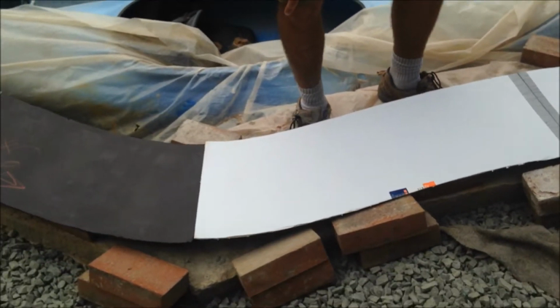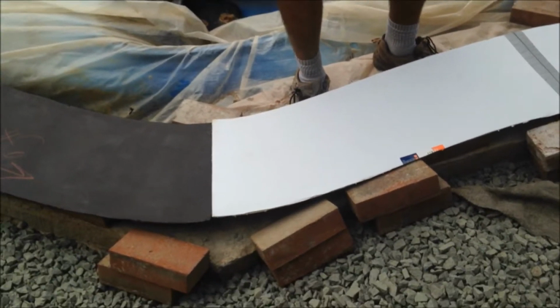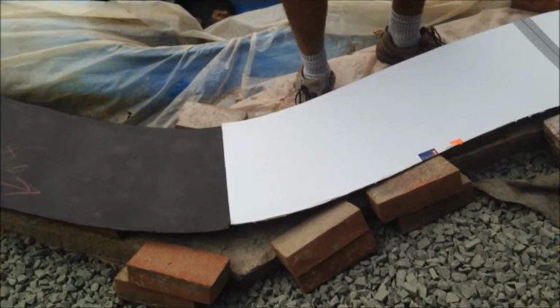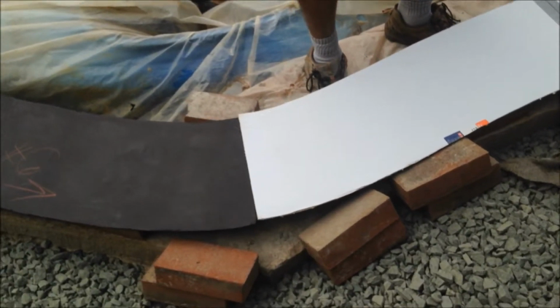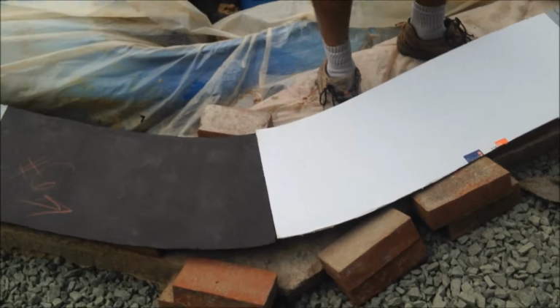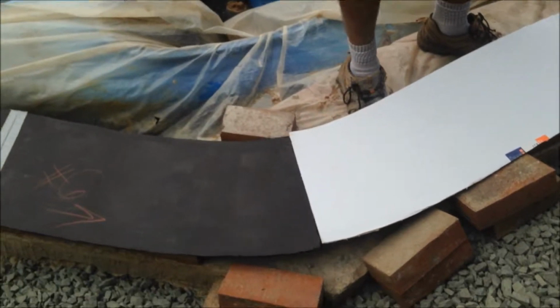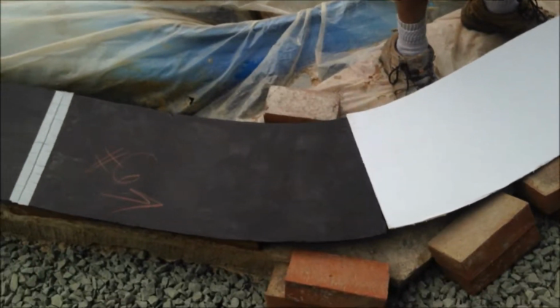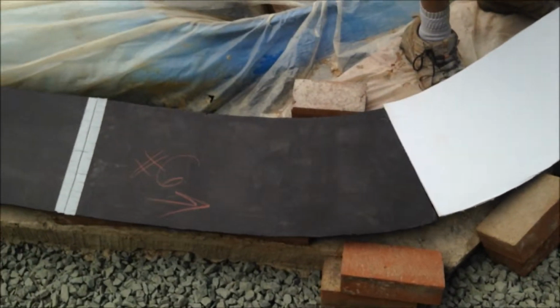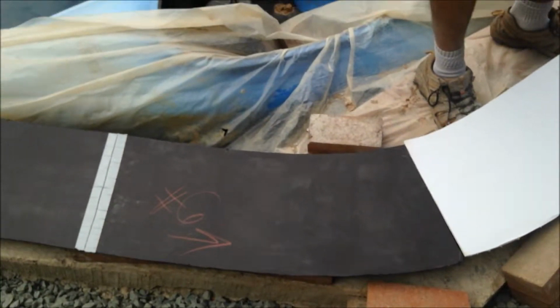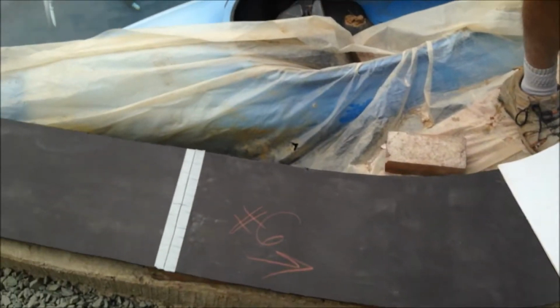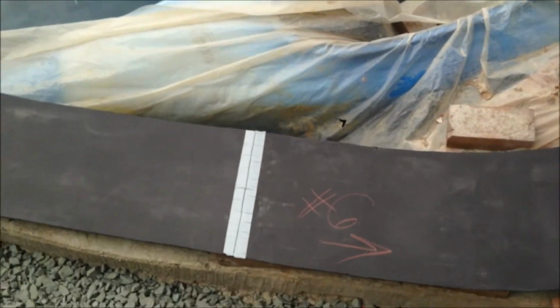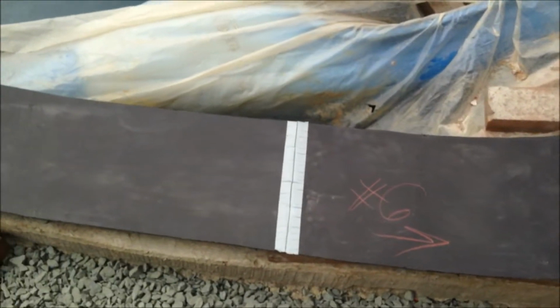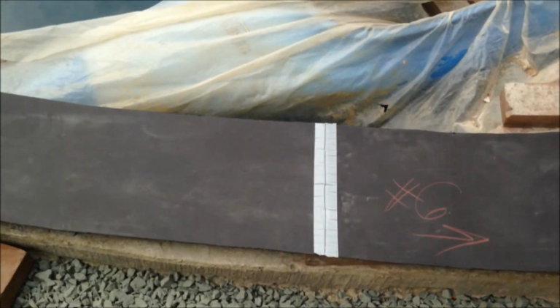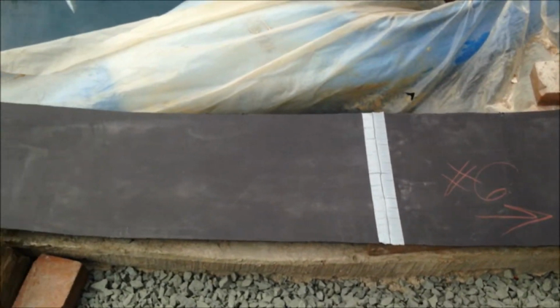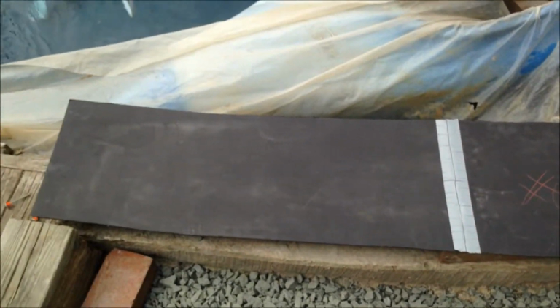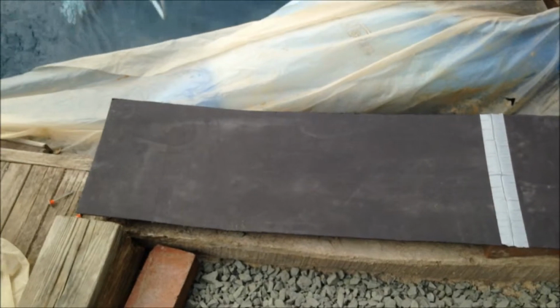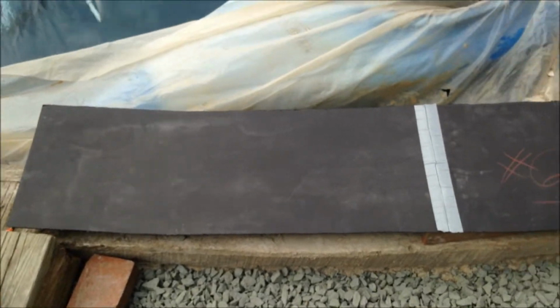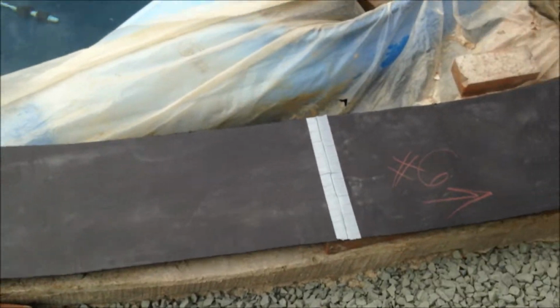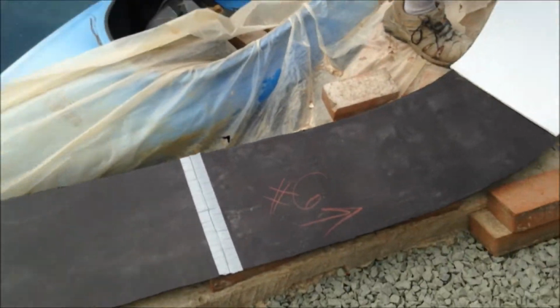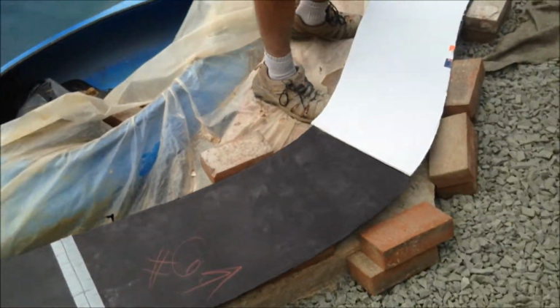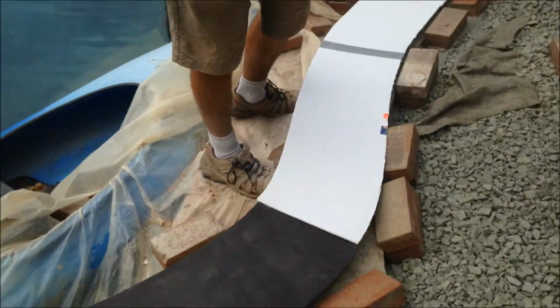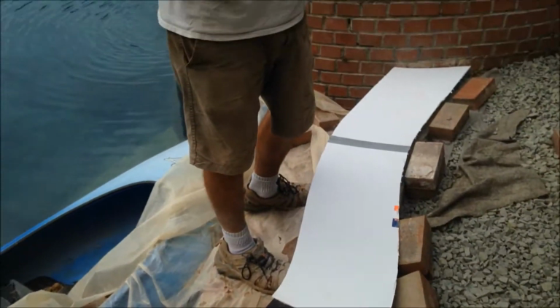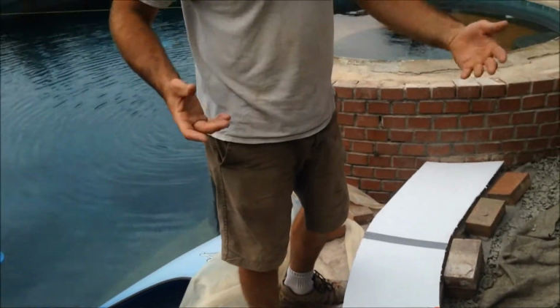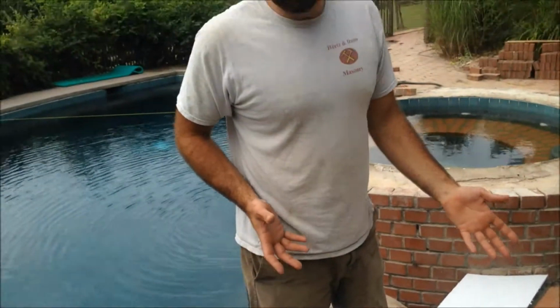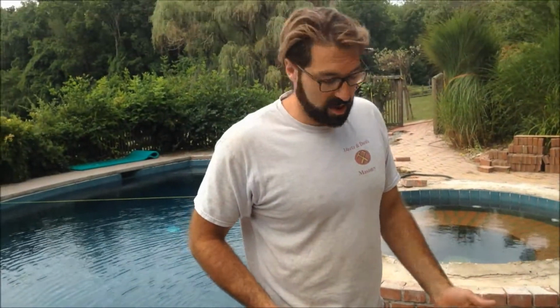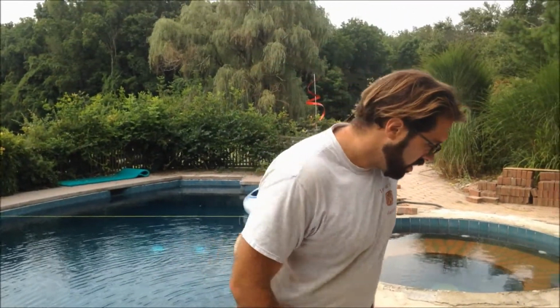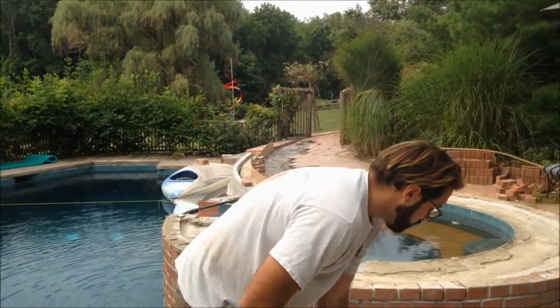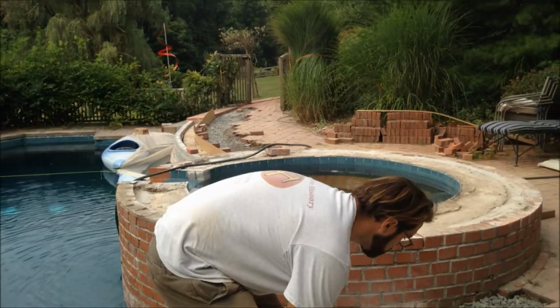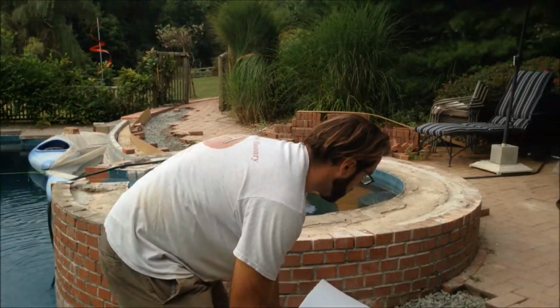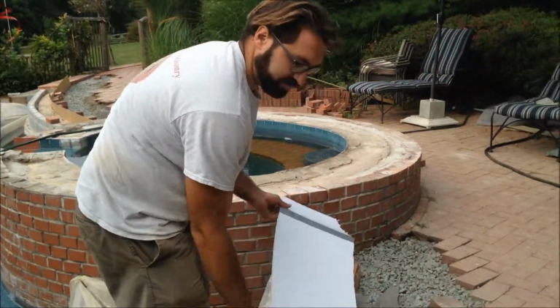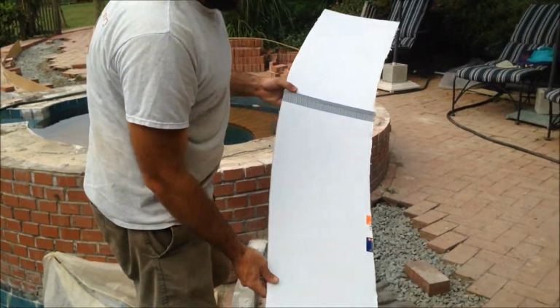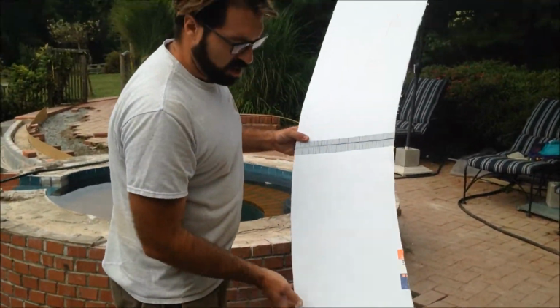What this really does is it enables us to really work with them, manipulate the foam board, and if we do screw up, we are screwing up with a $4 piece instead of a $180 piece.